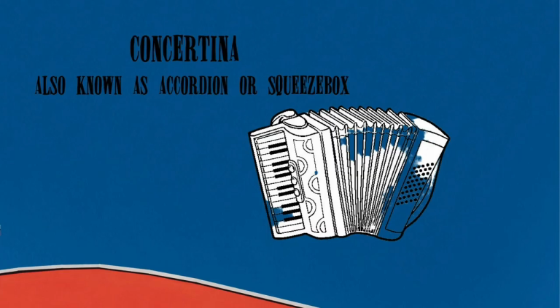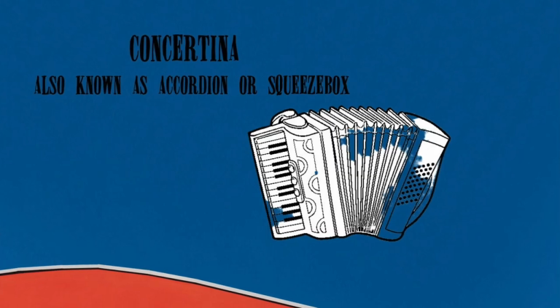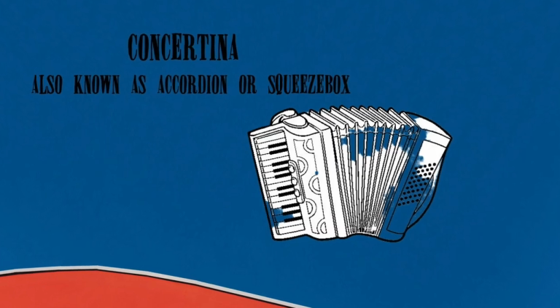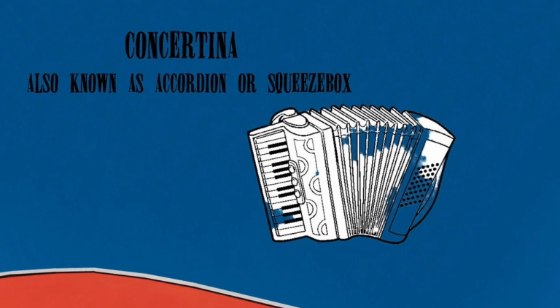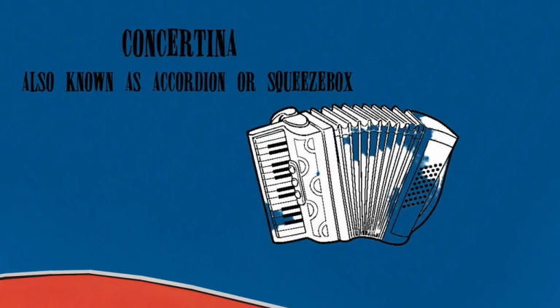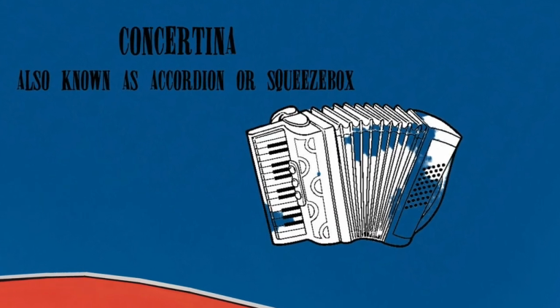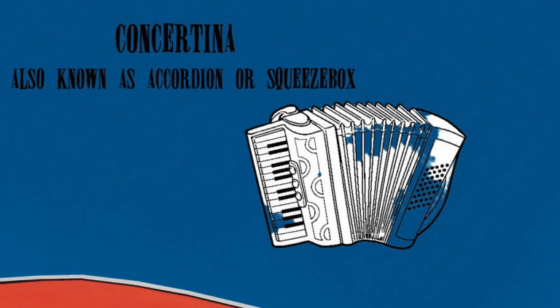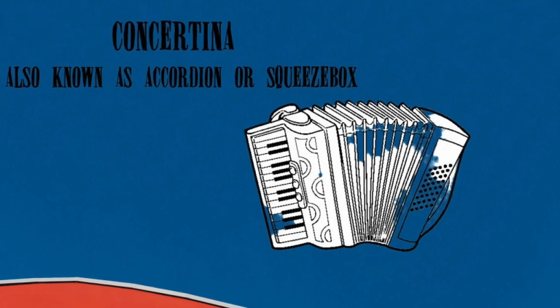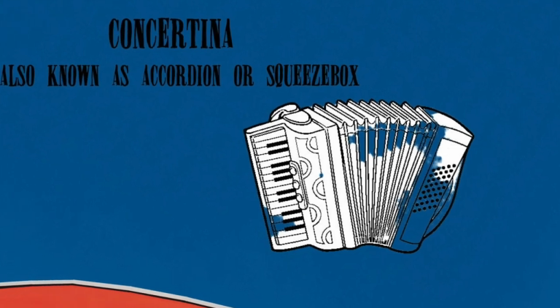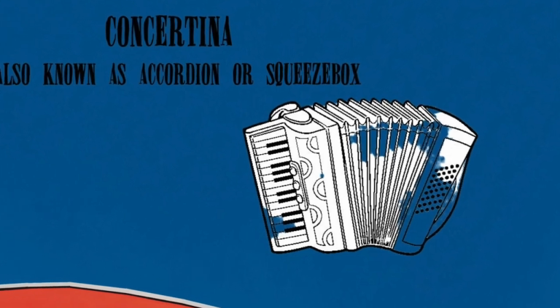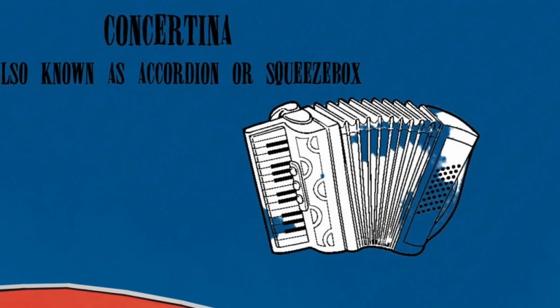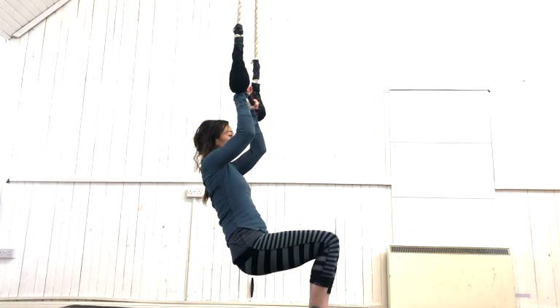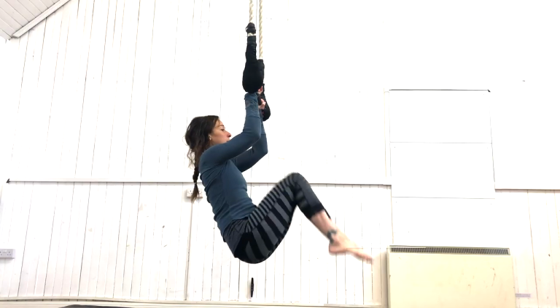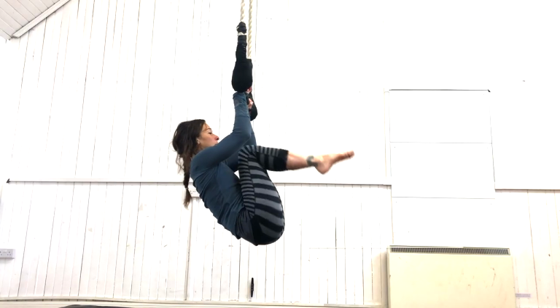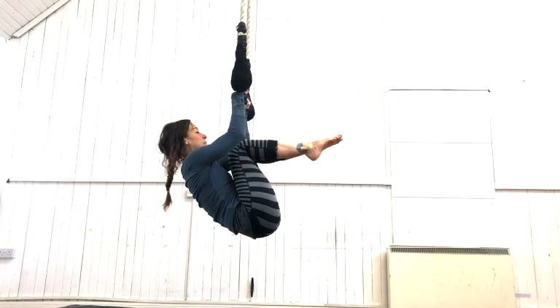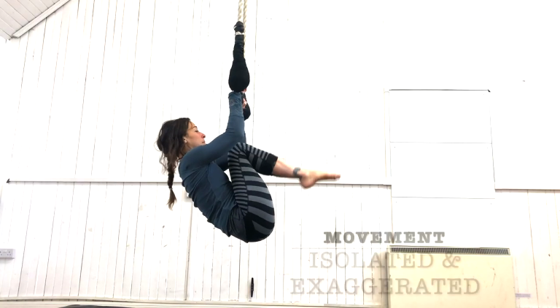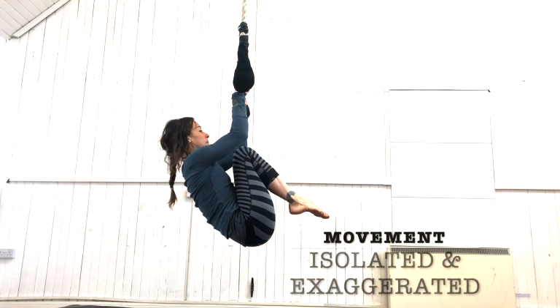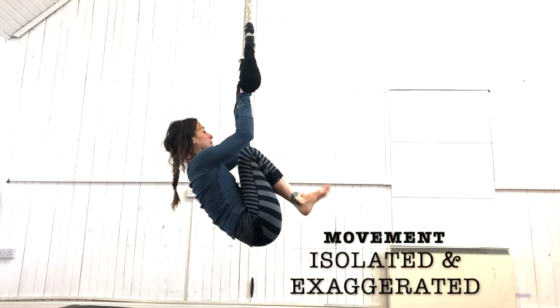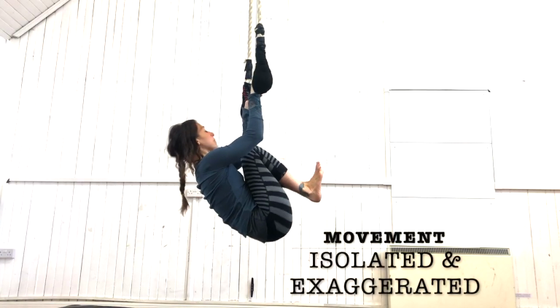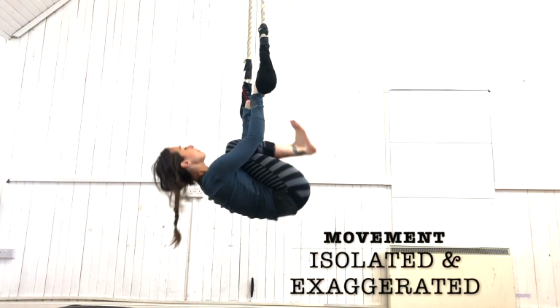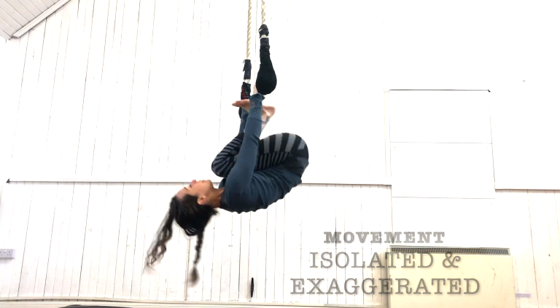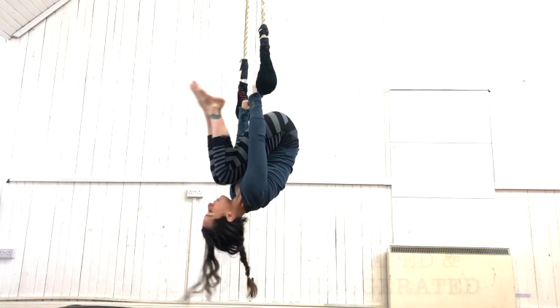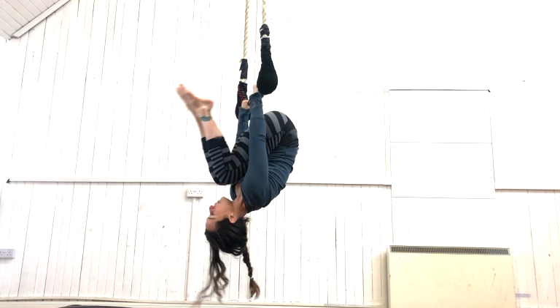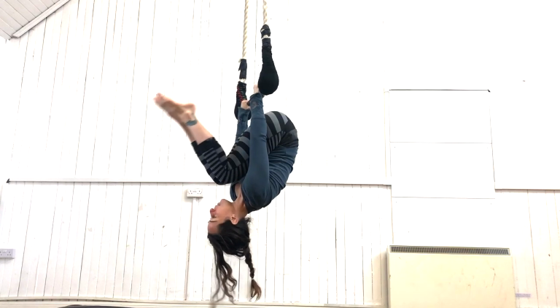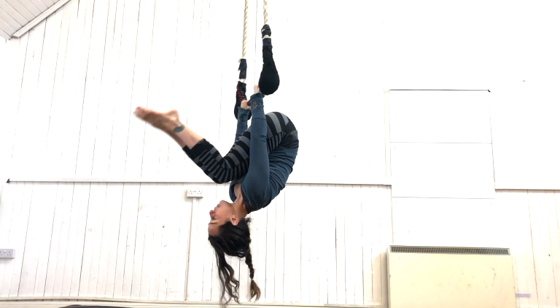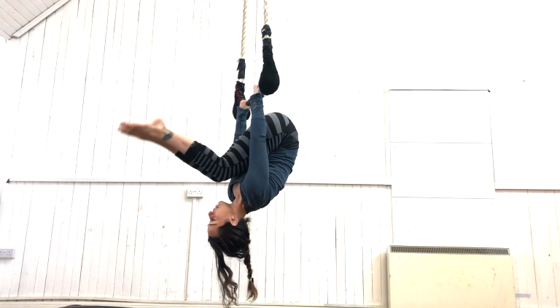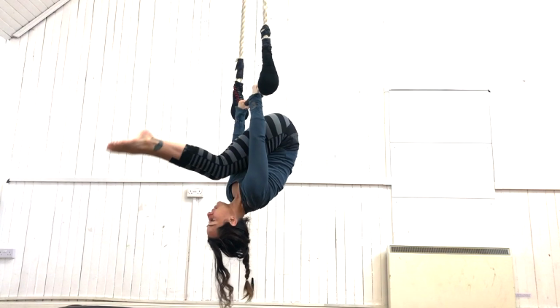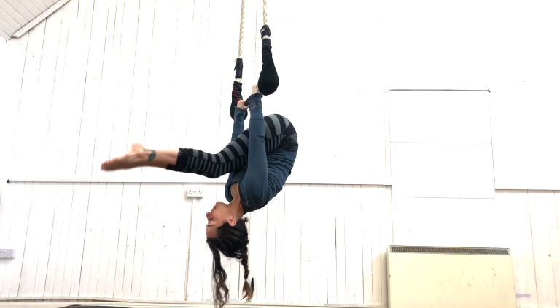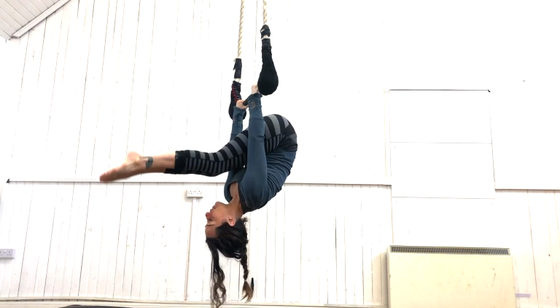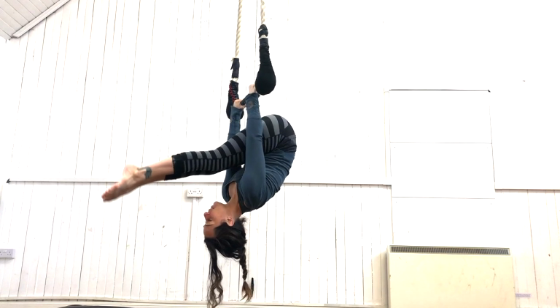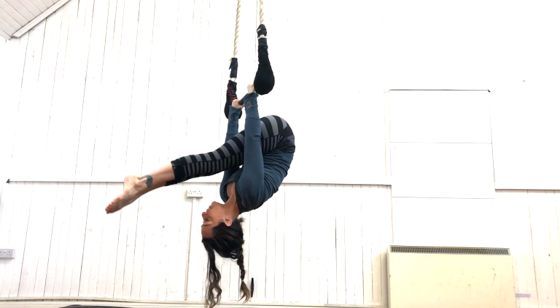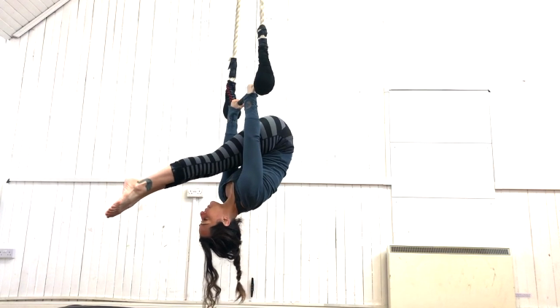Think of your body as a concertina: thighs to chest, heels to bum, and a foot flex. These three things need to happen in order to fit under the bar.